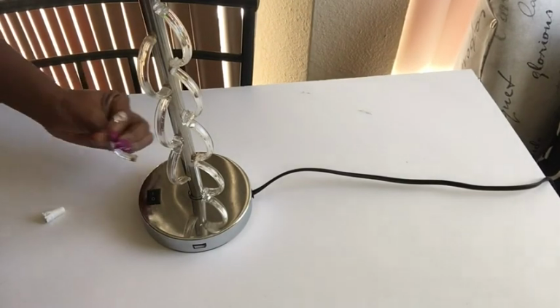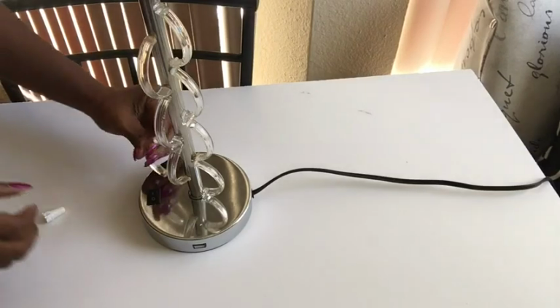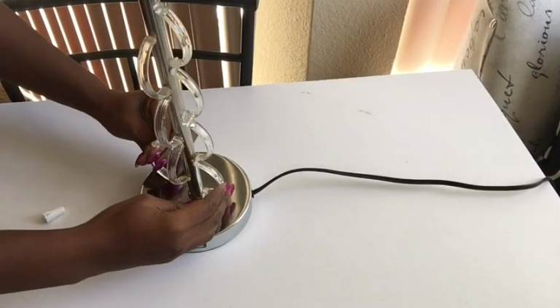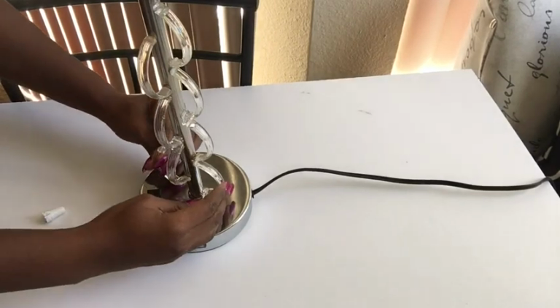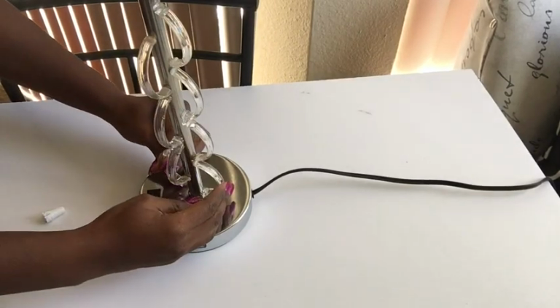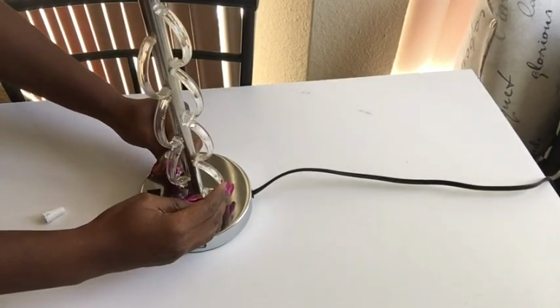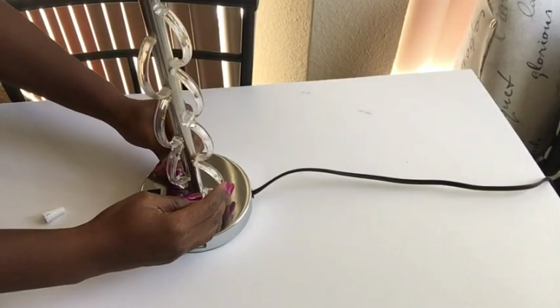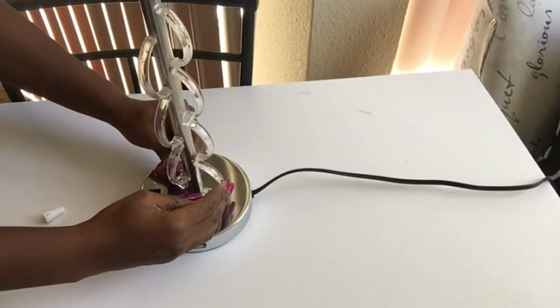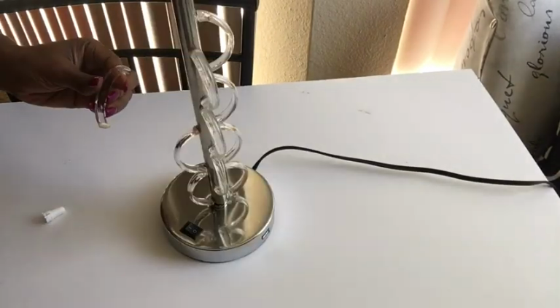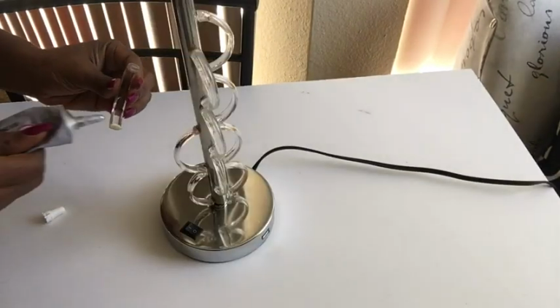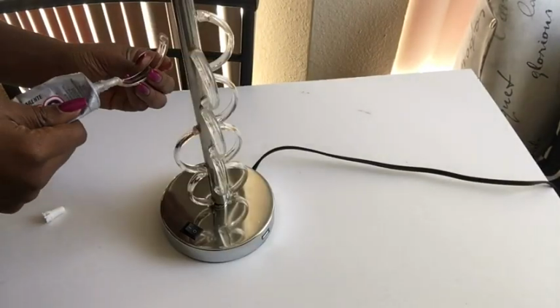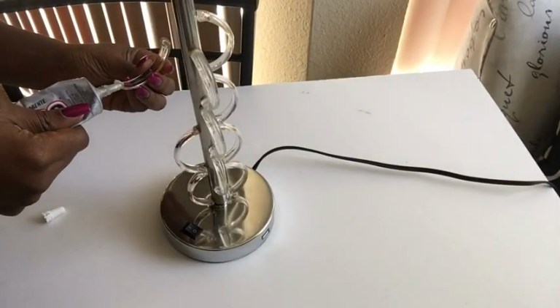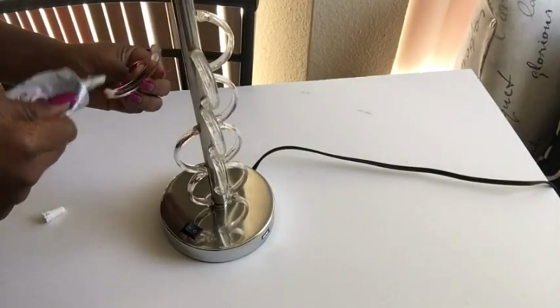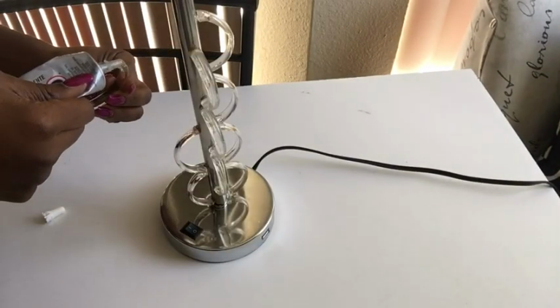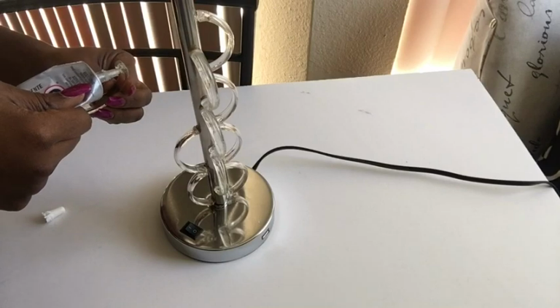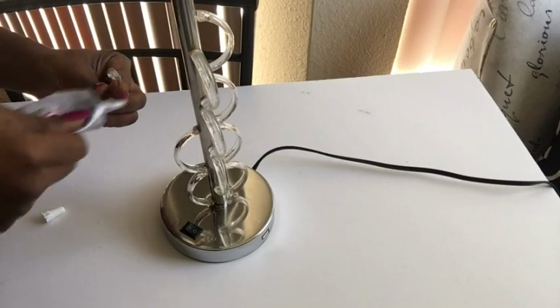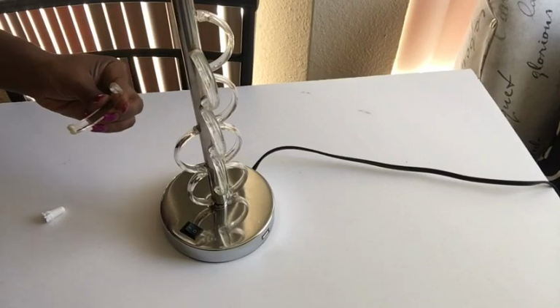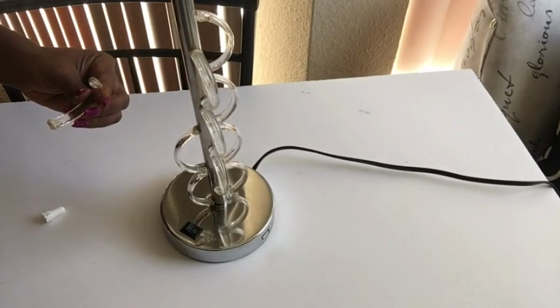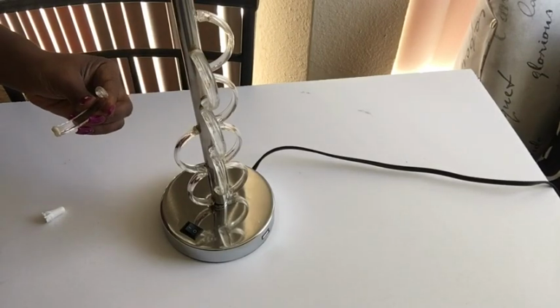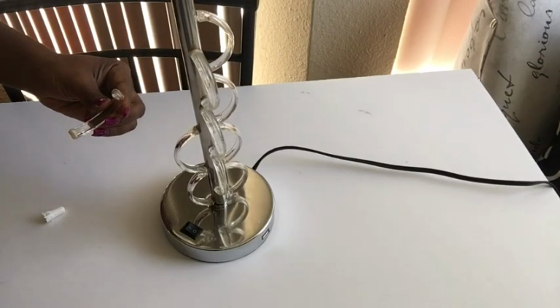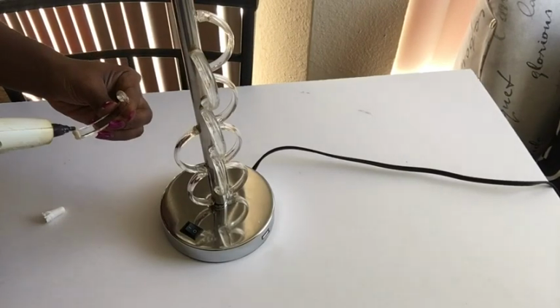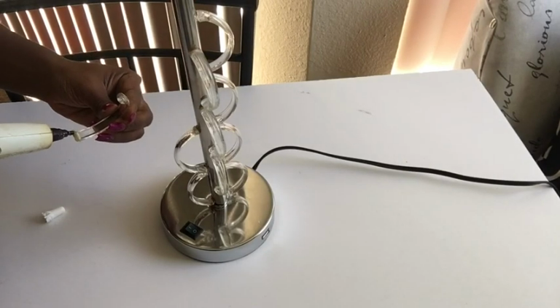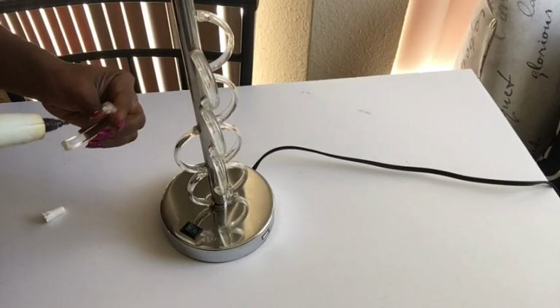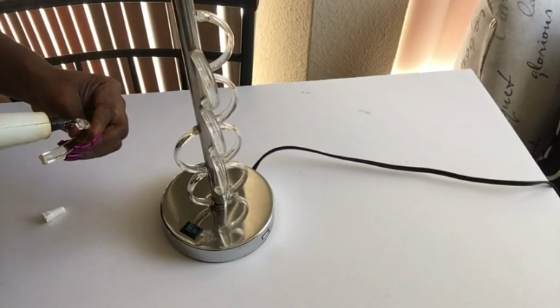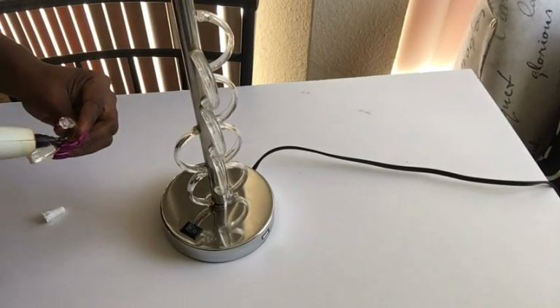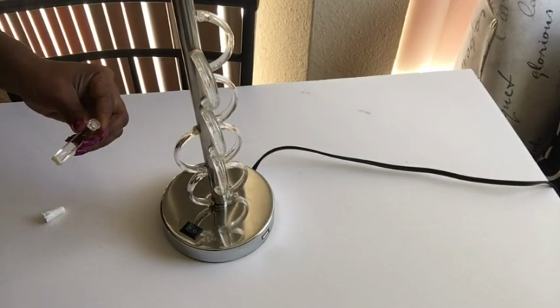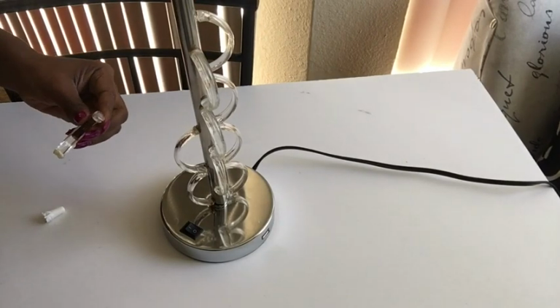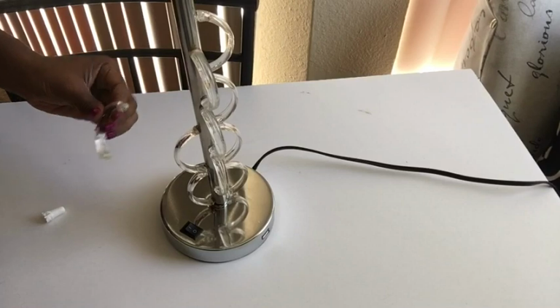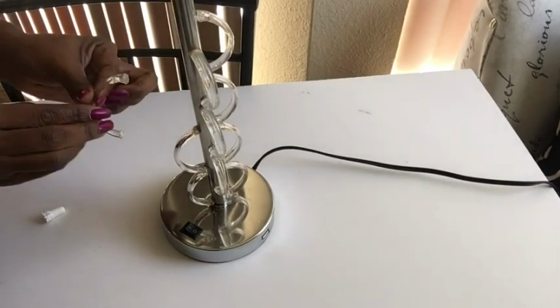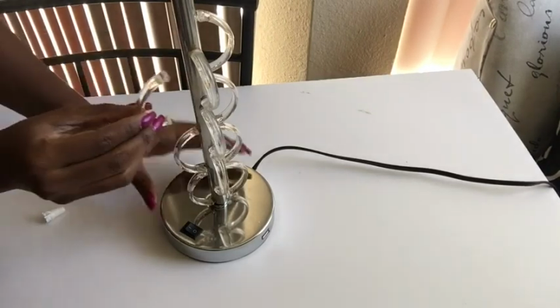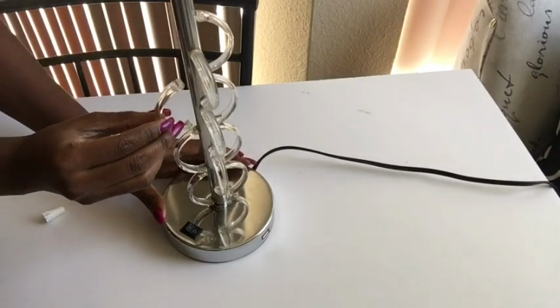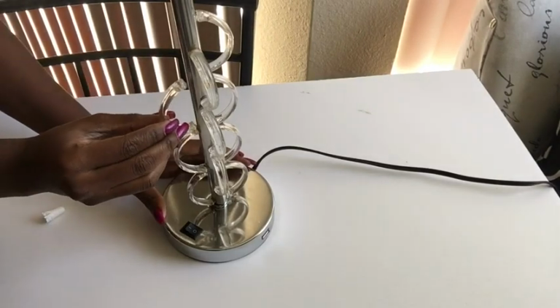I have to say that I have no idea why the lamp right now is looking like it's tilted to the left — it's actually straight. I guess it's the positioning of the camera, so I do apologize for that.